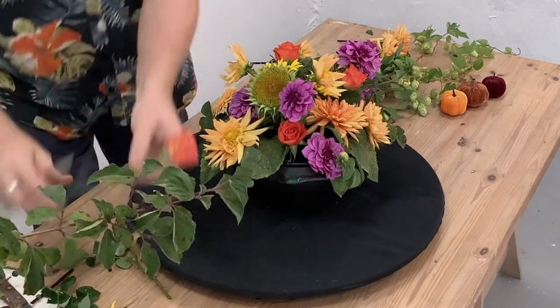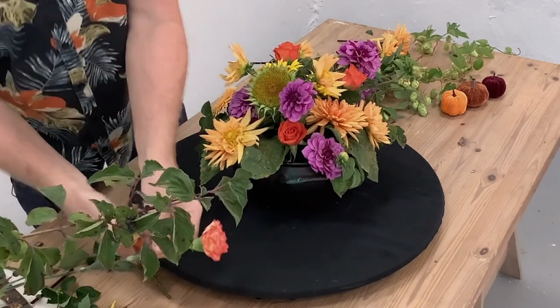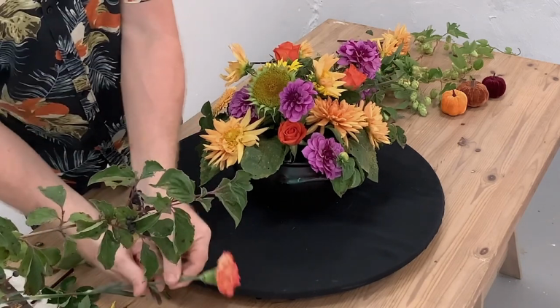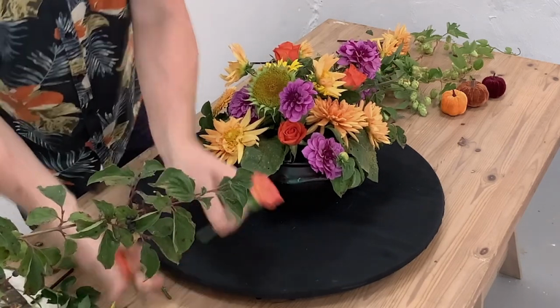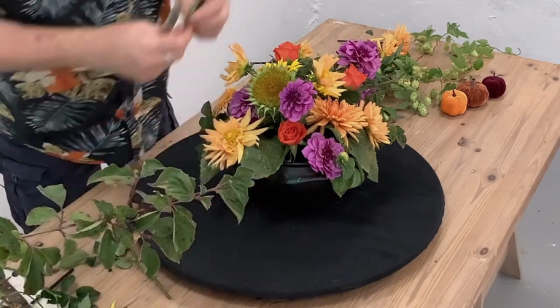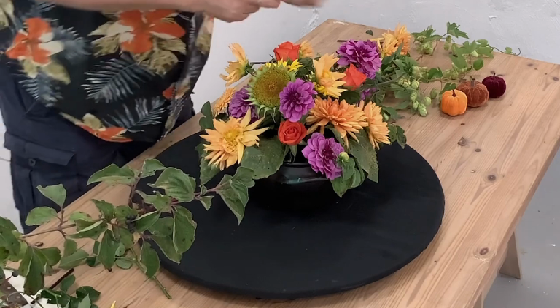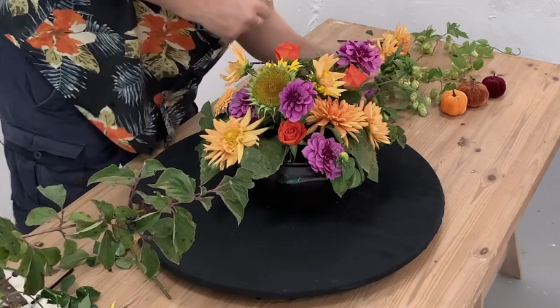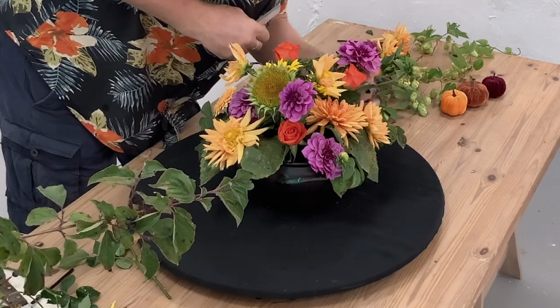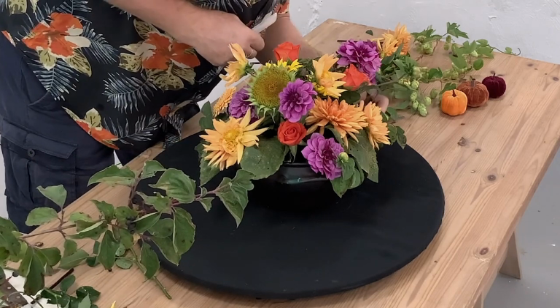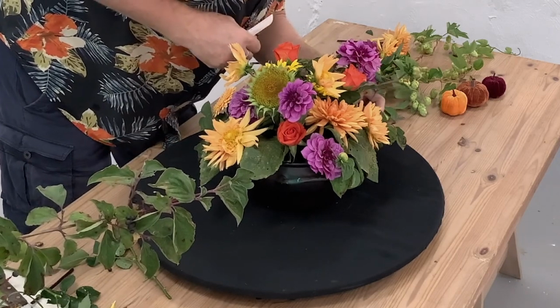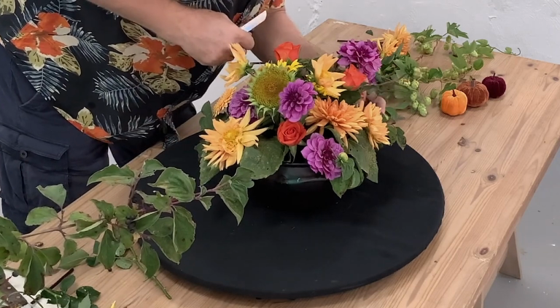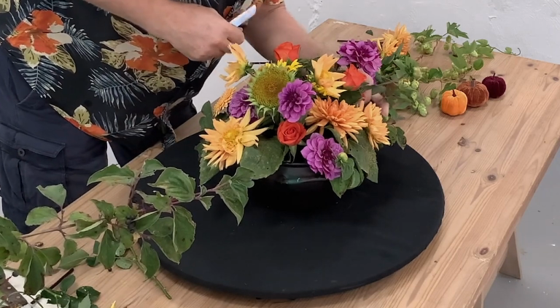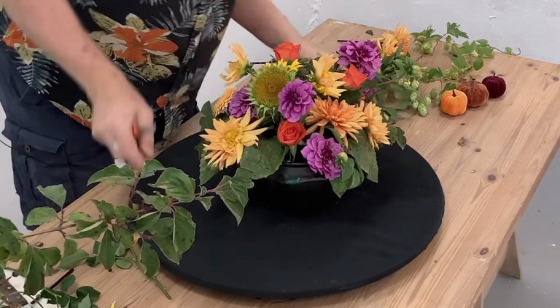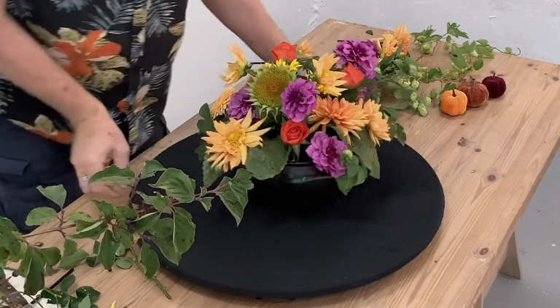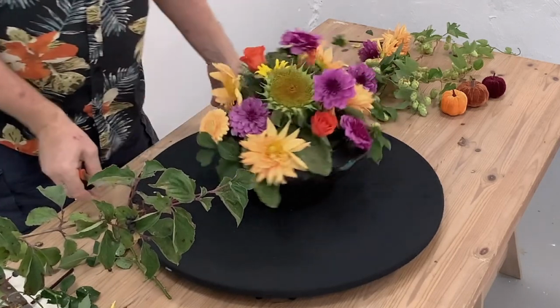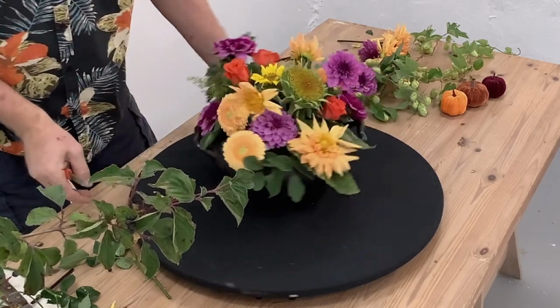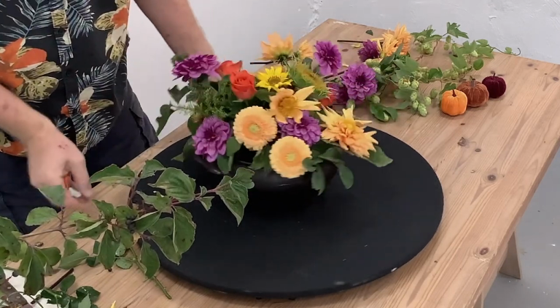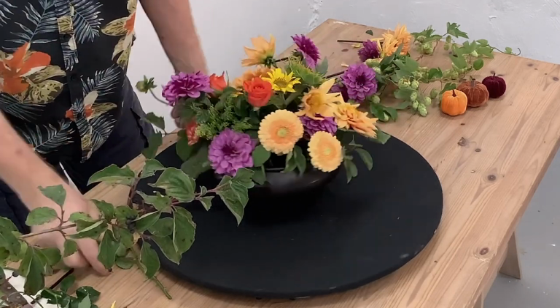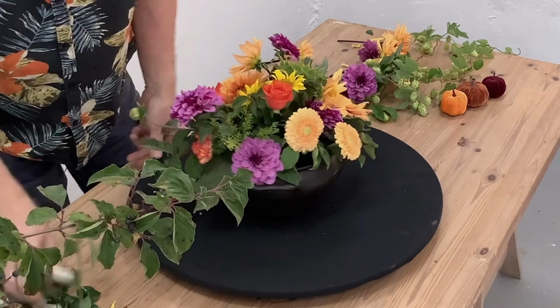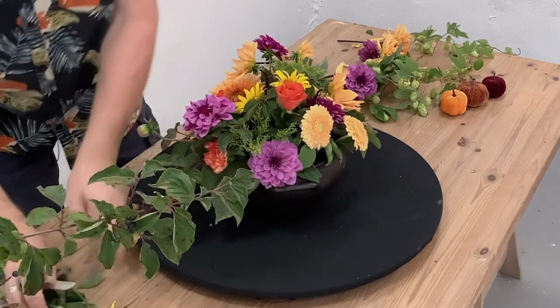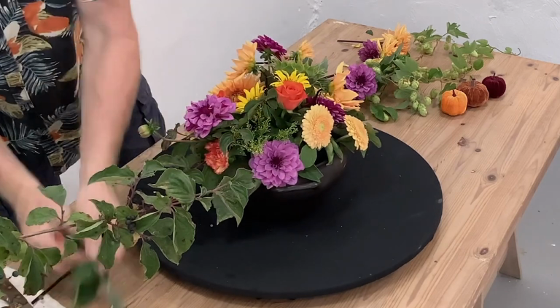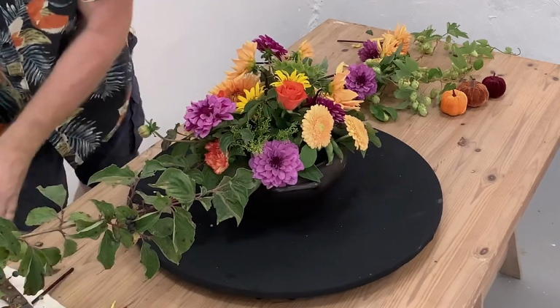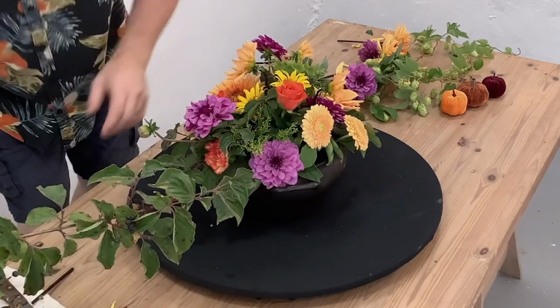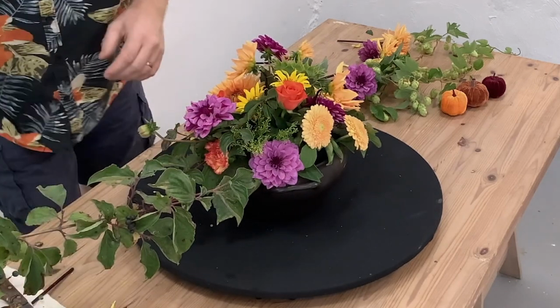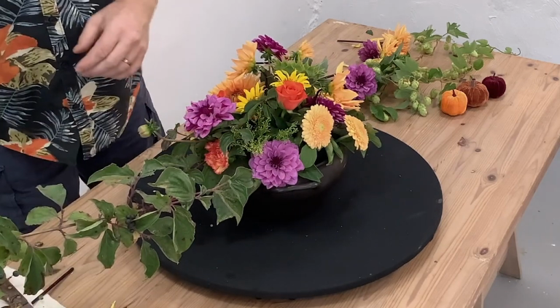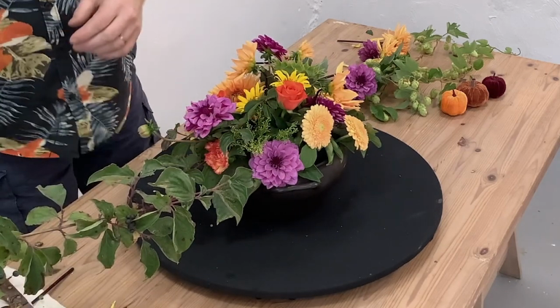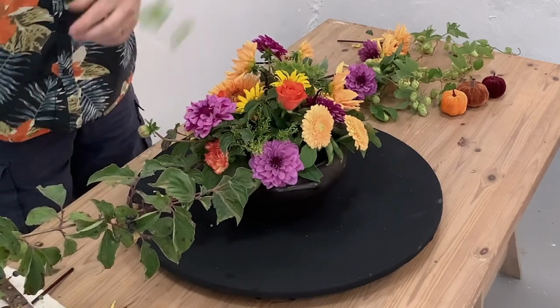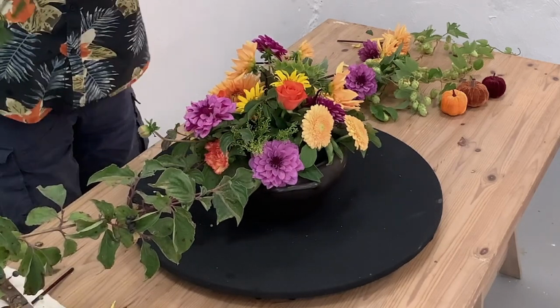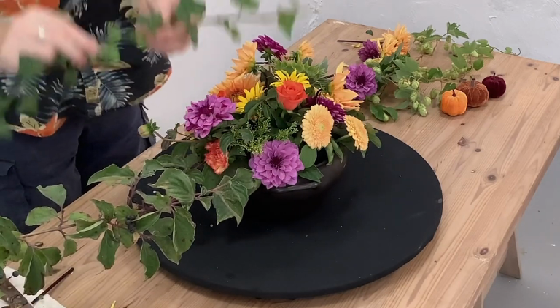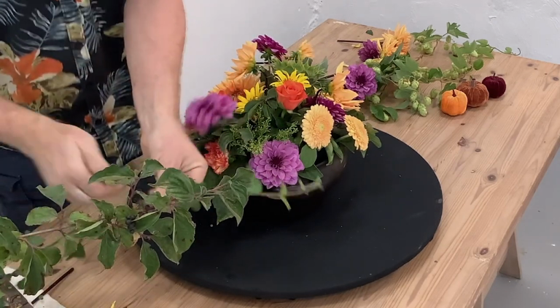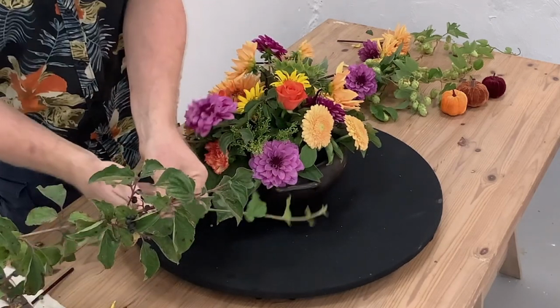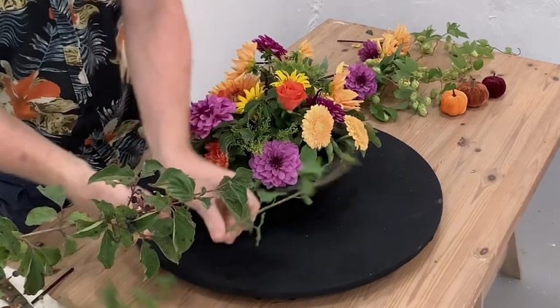A little bit of solidago — I just thought this was a good contrast. And we can even use that little bit of foliage from it. Now we've just got the one carnation so we'll really just keep it kind of low just for colour. And I do have a little bit of ivy as well.